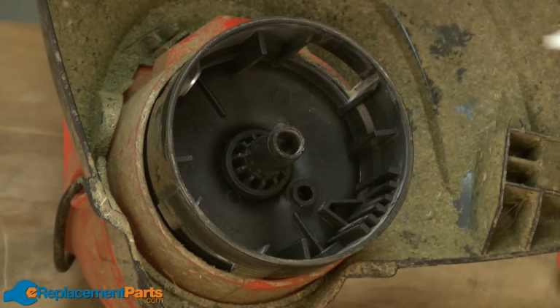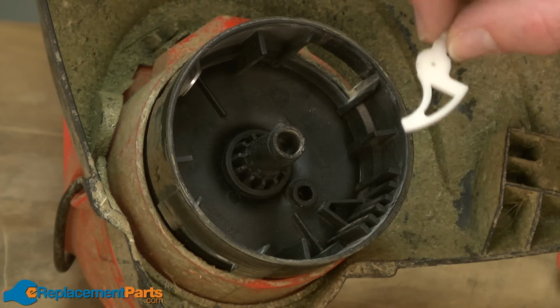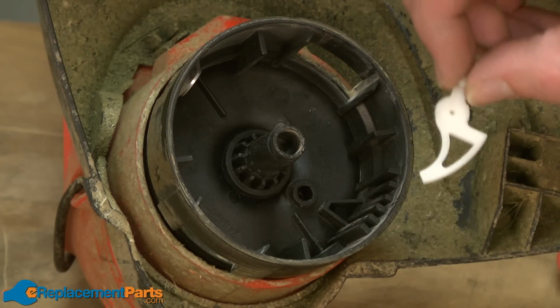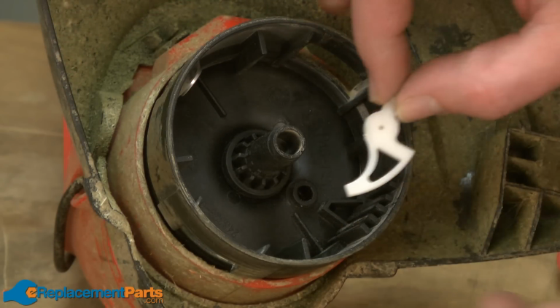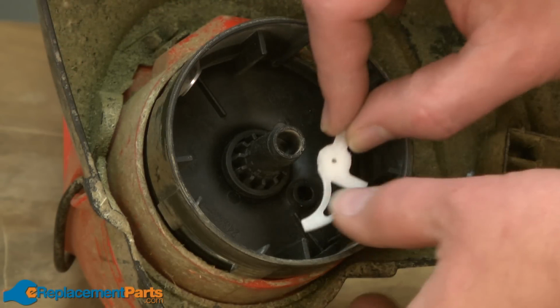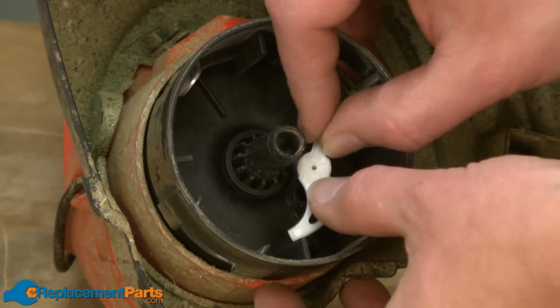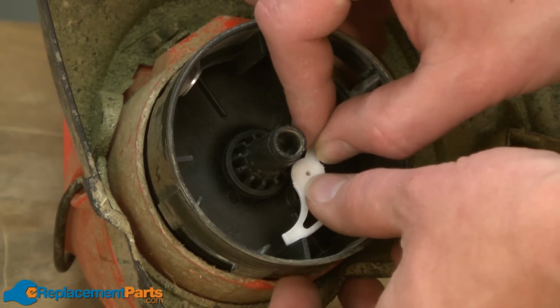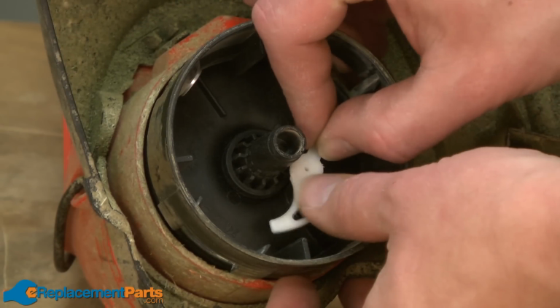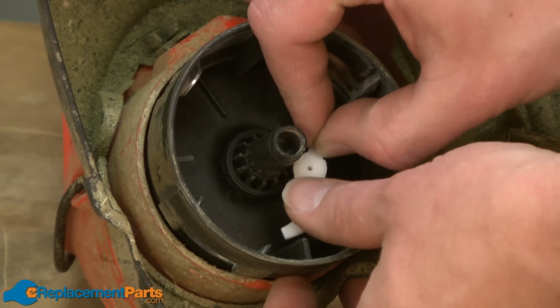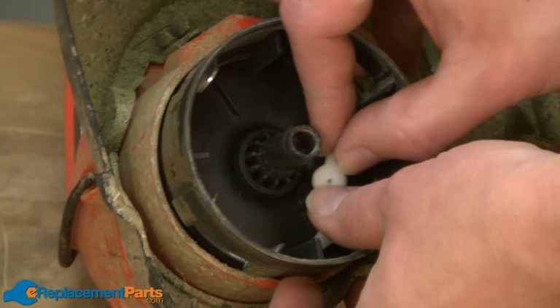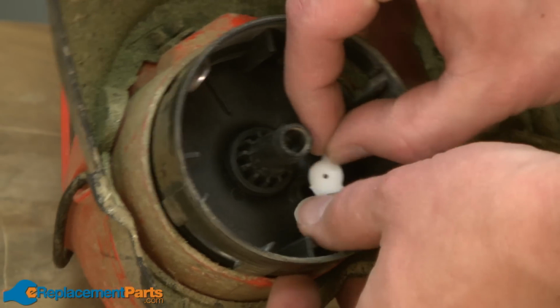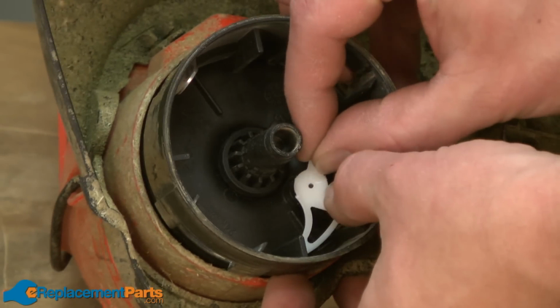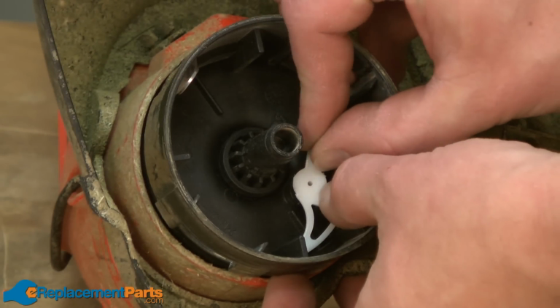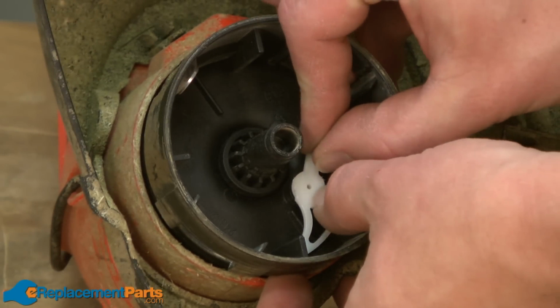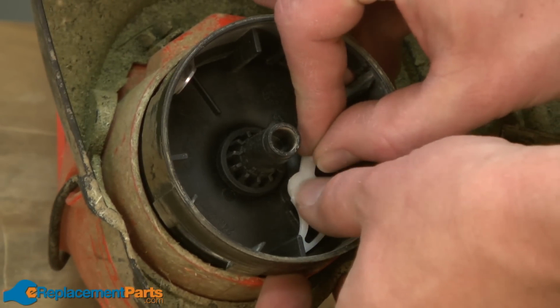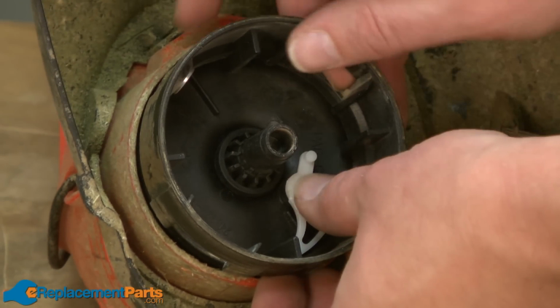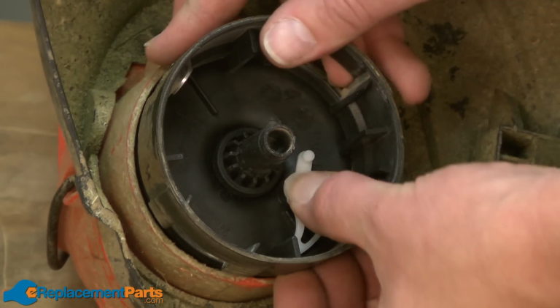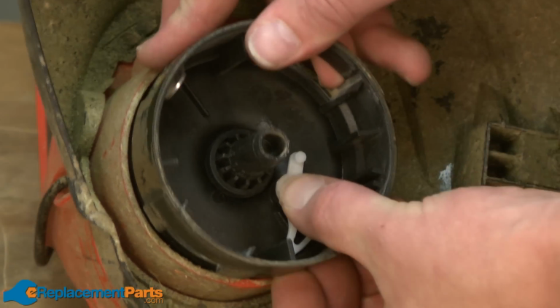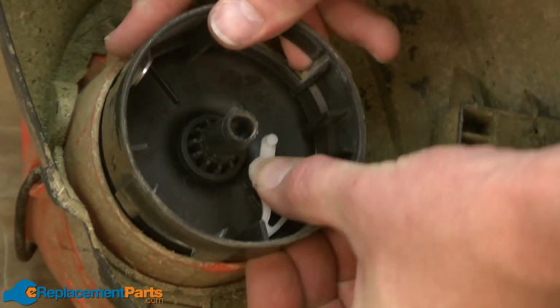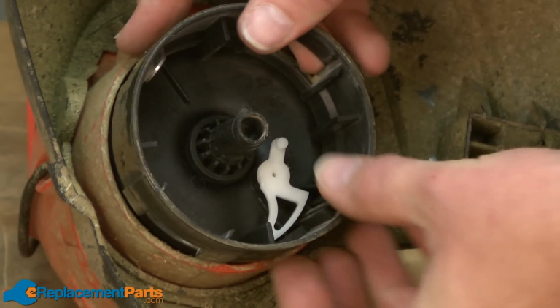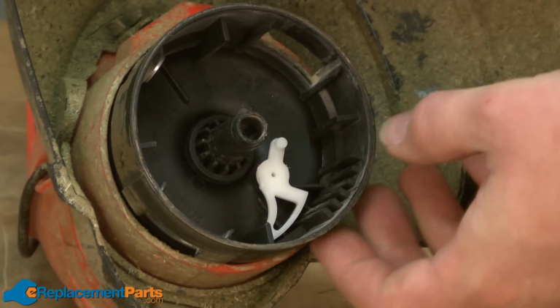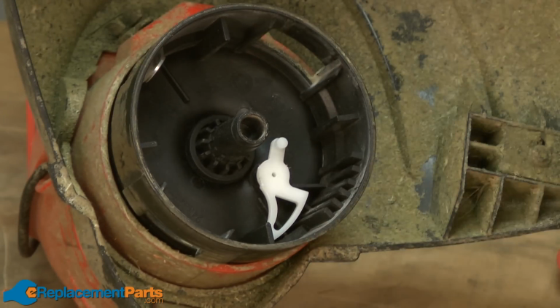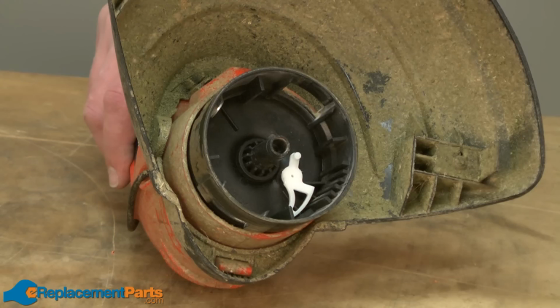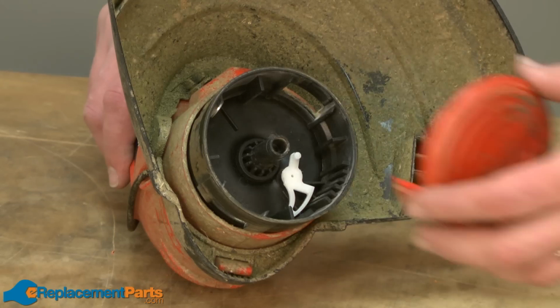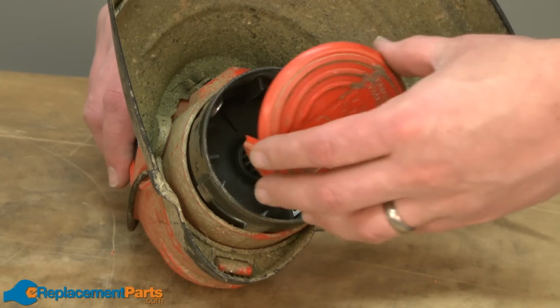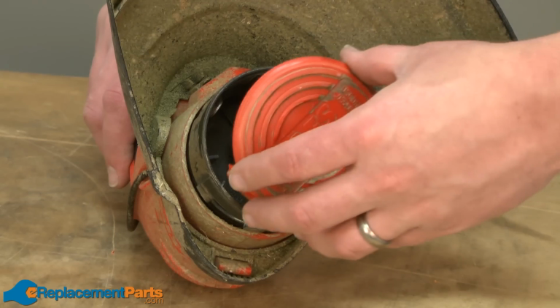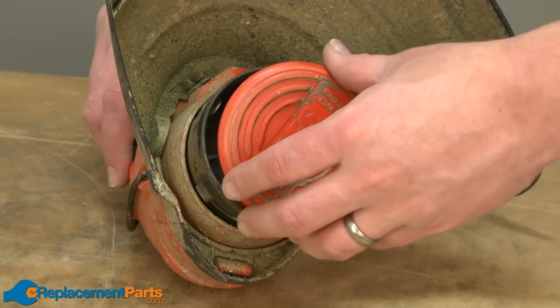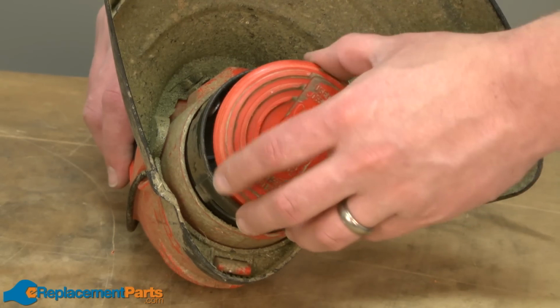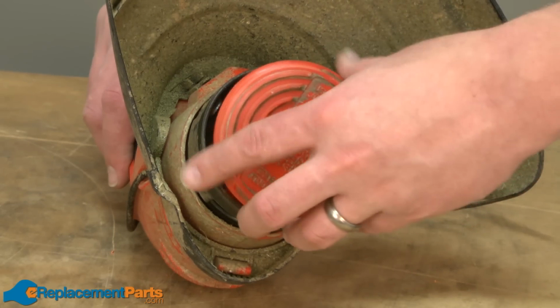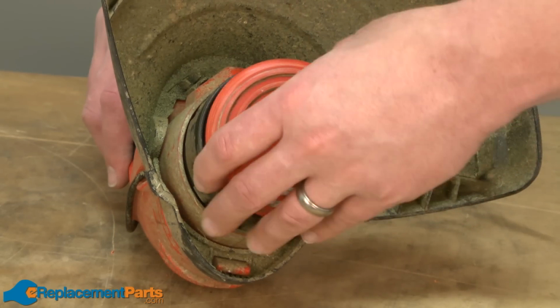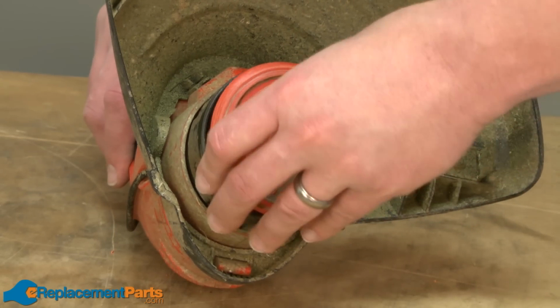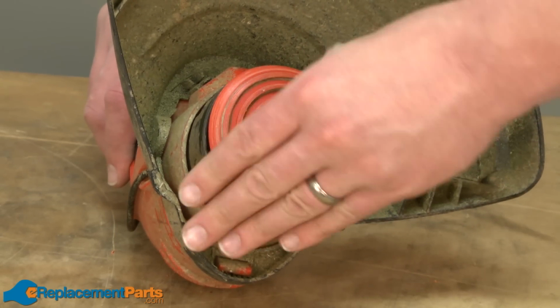Now replace the spool lever — it just simply presses into the spool. Then replace the spool cover; it just snaps into place.